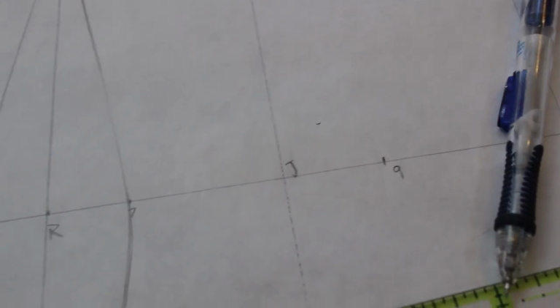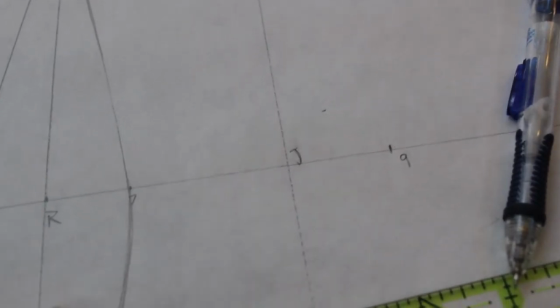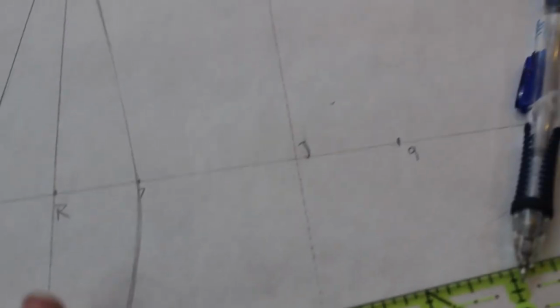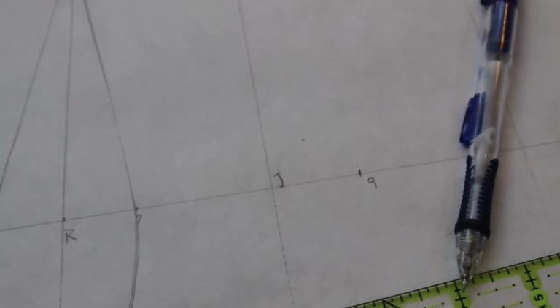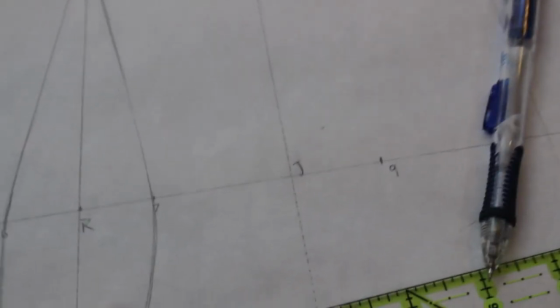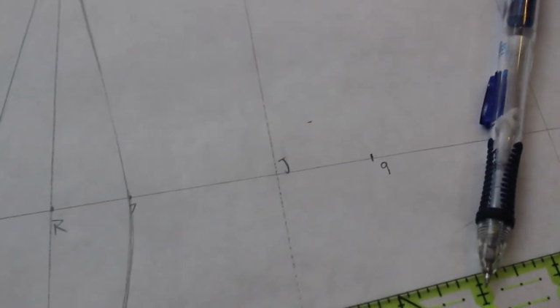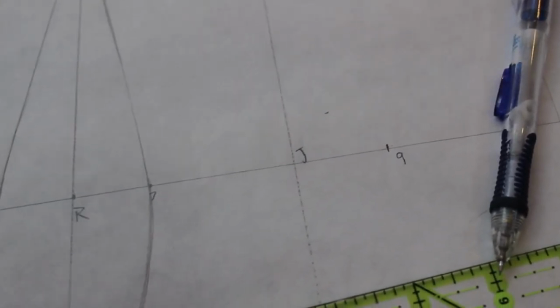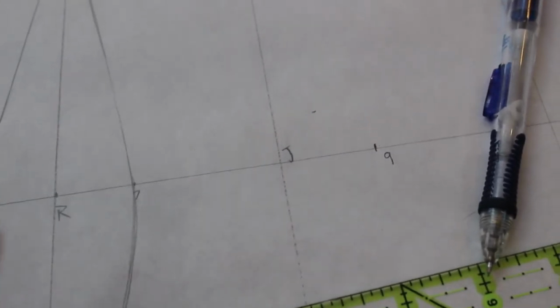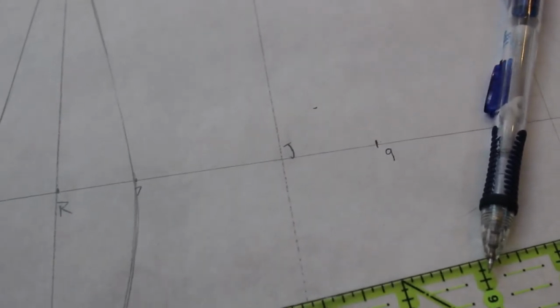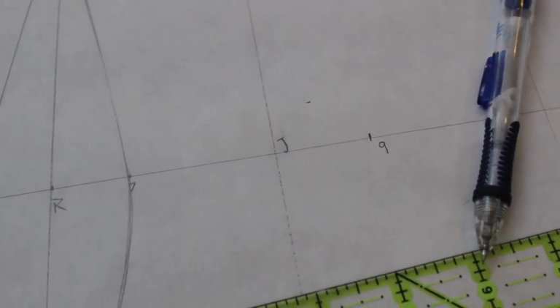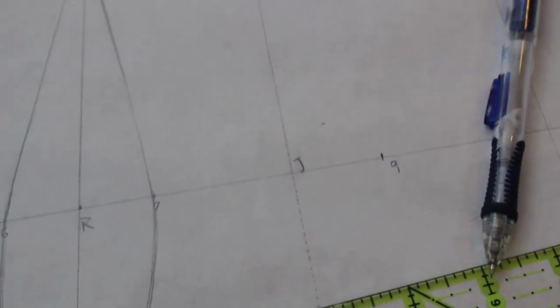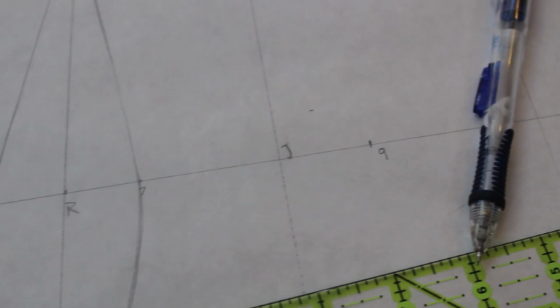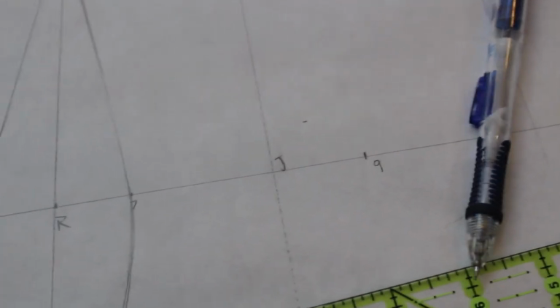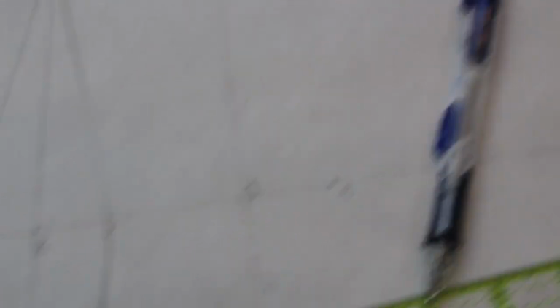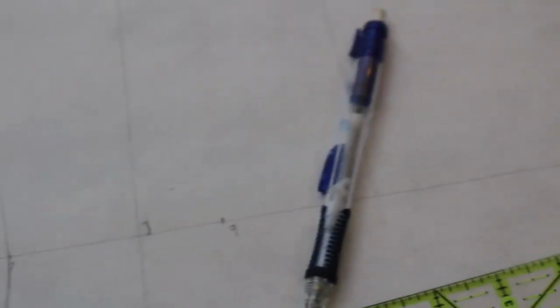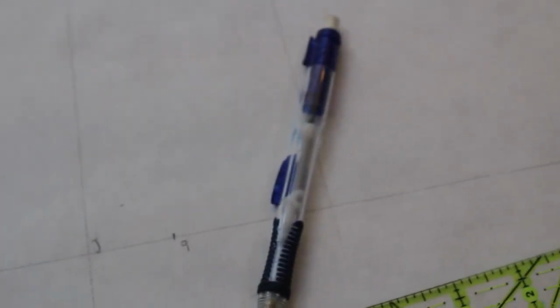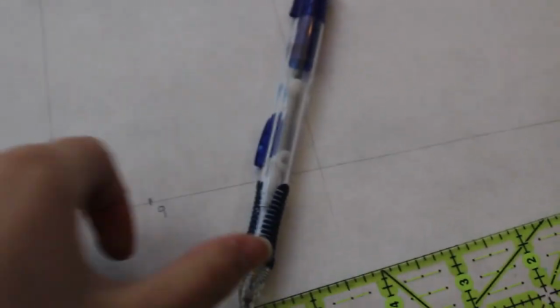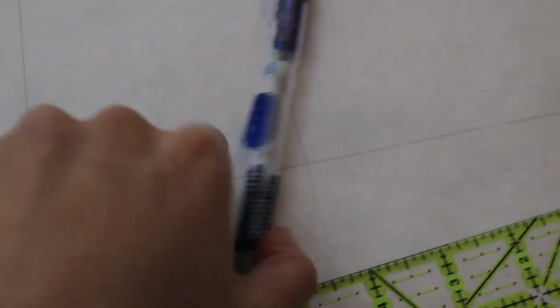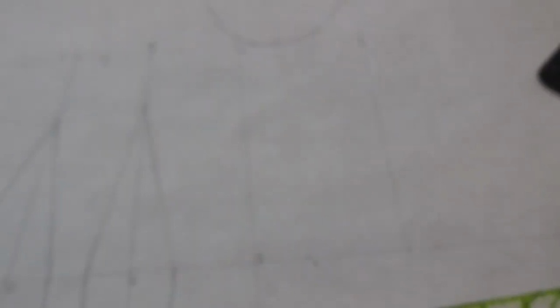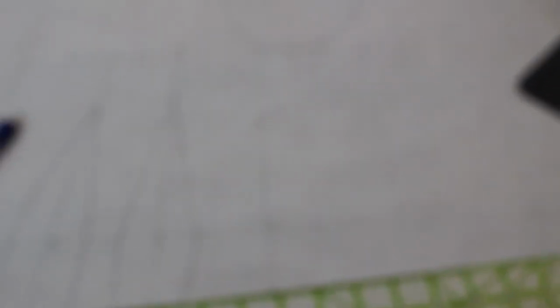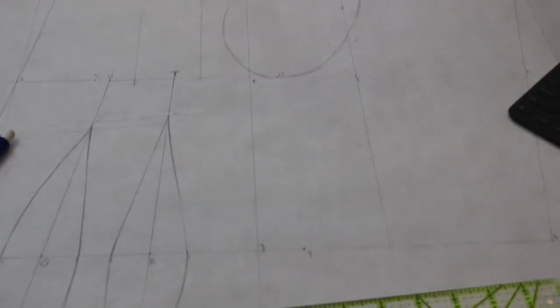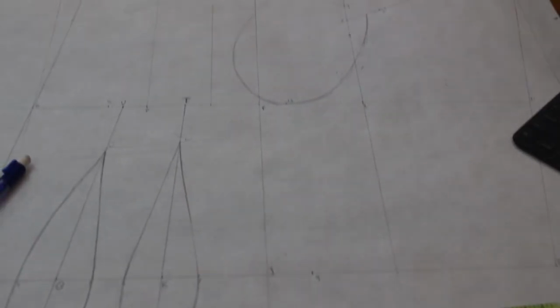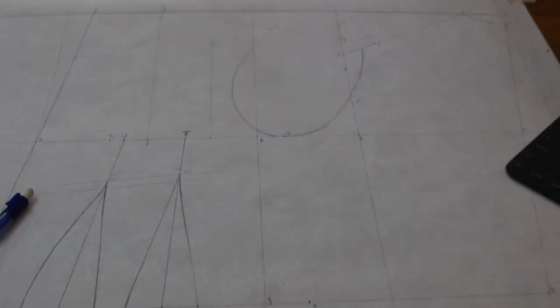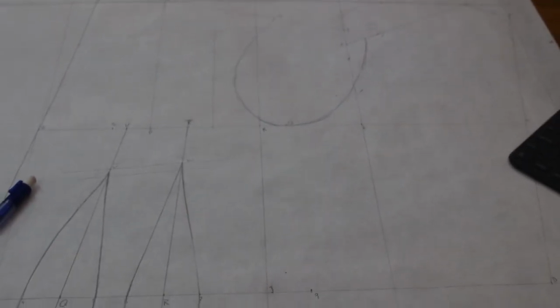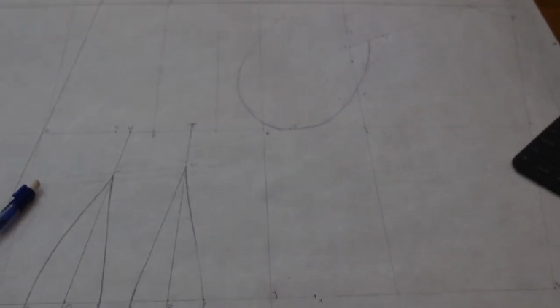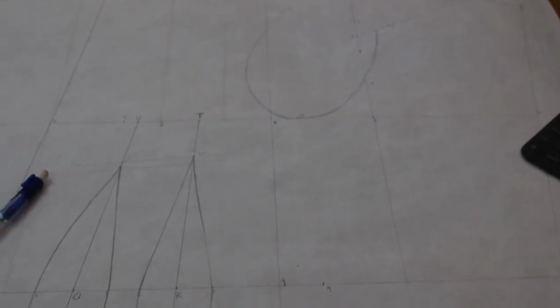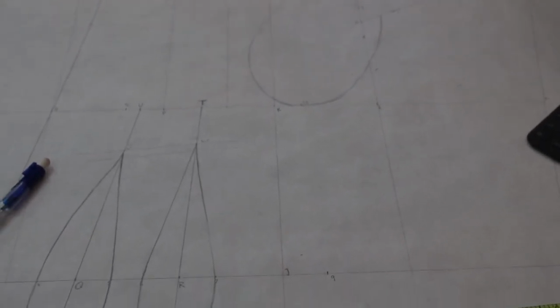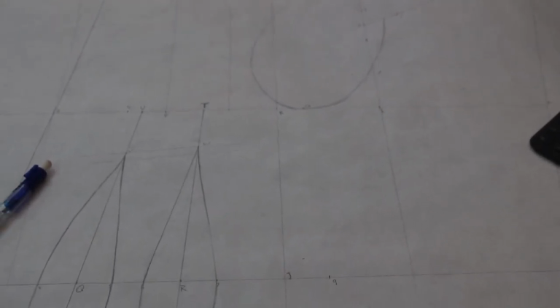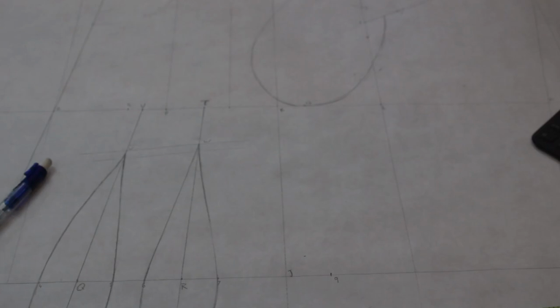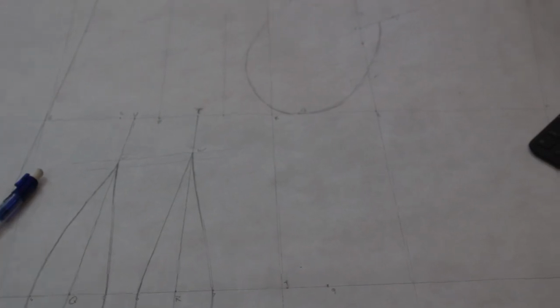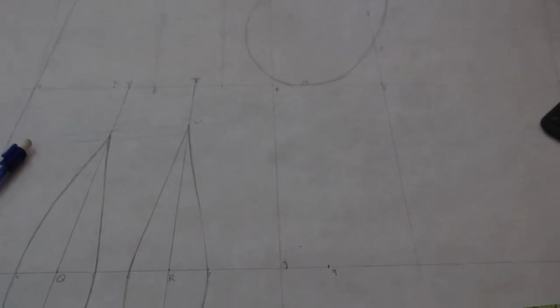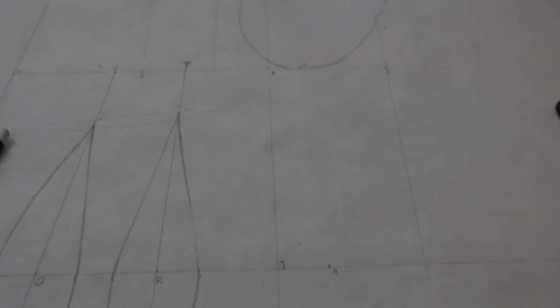Sometimes when they say 'half of something' like half of the waist measurement, what they really mean is a quarter, because you're drafting for the half body. So sometimes they include that in their math and sometimes they don't.